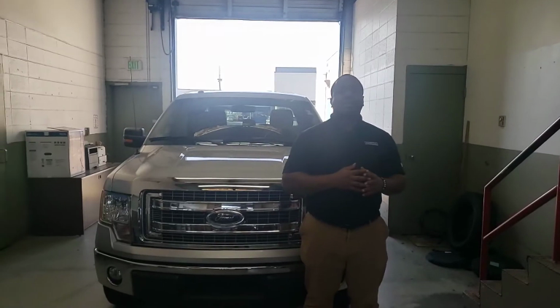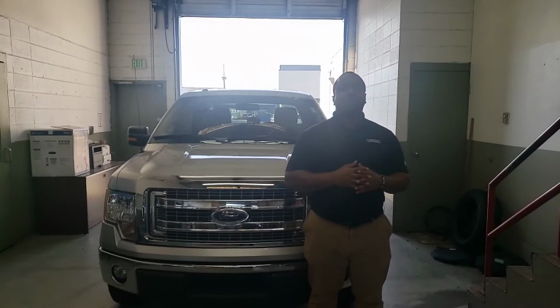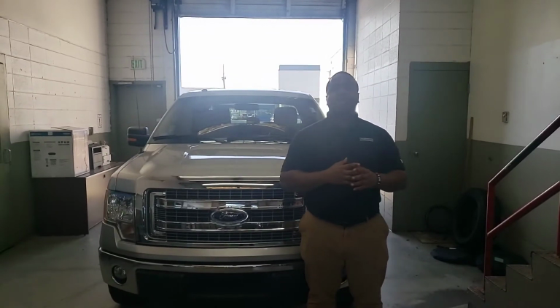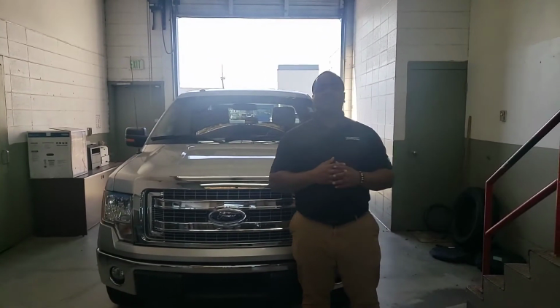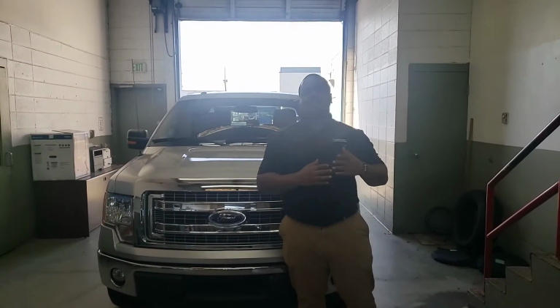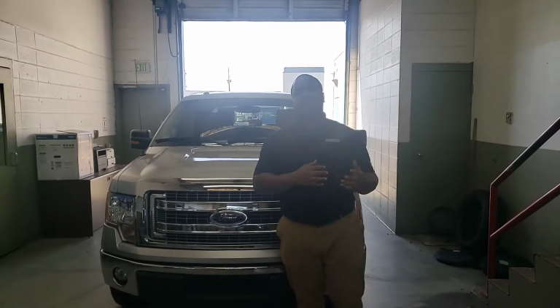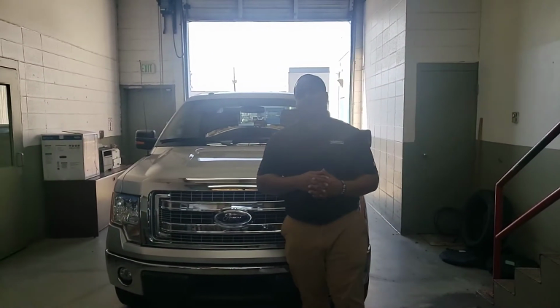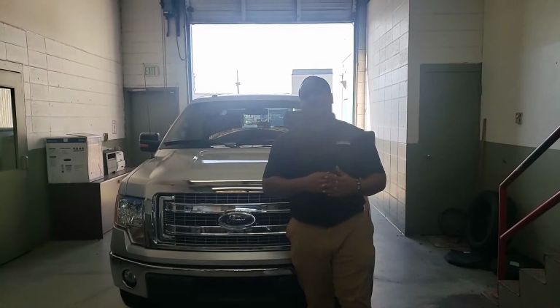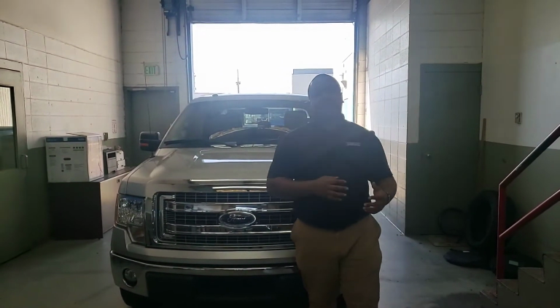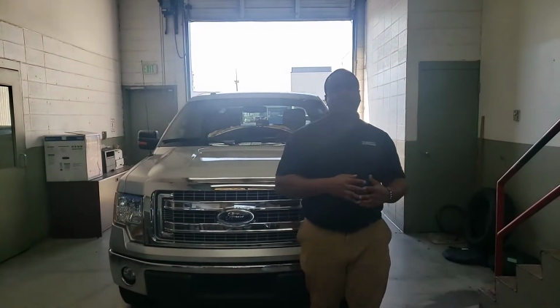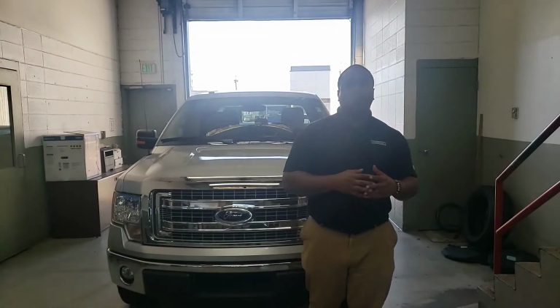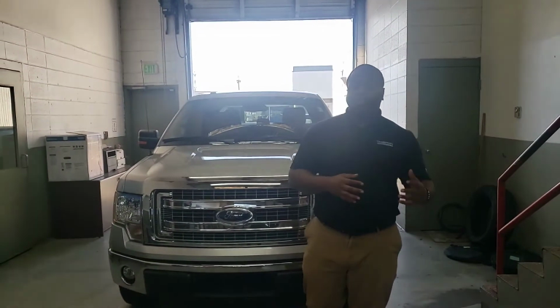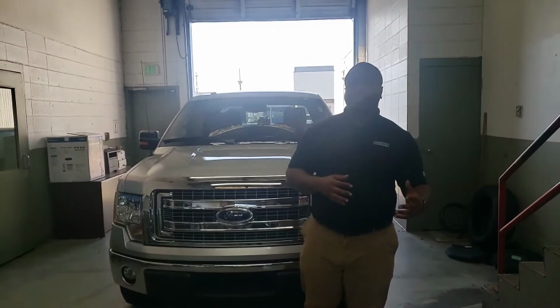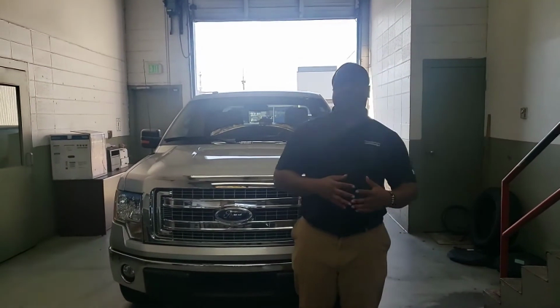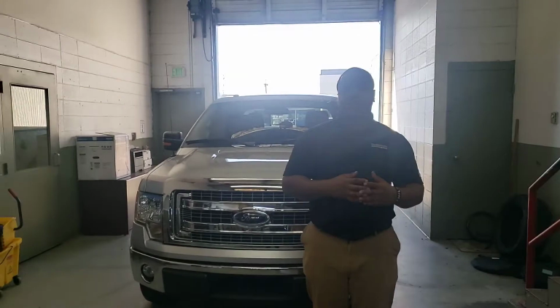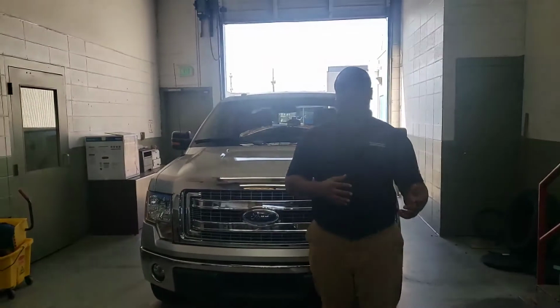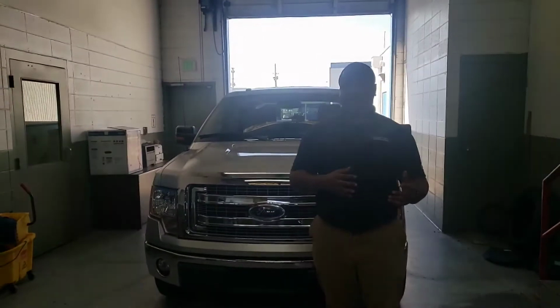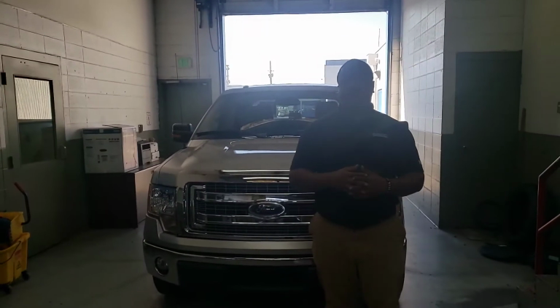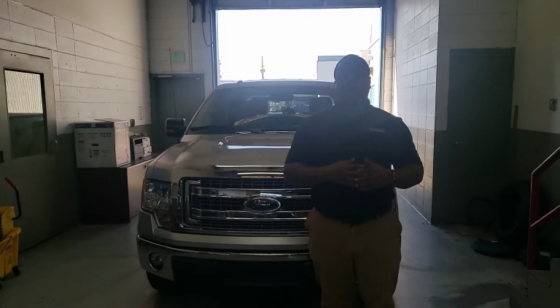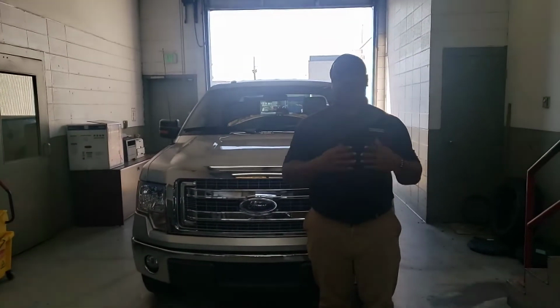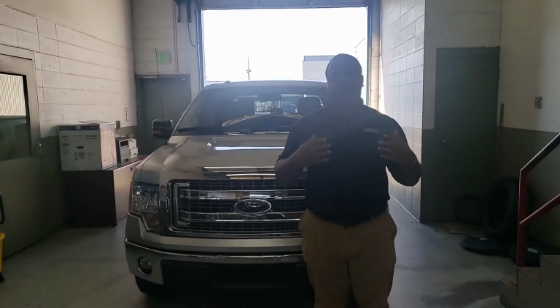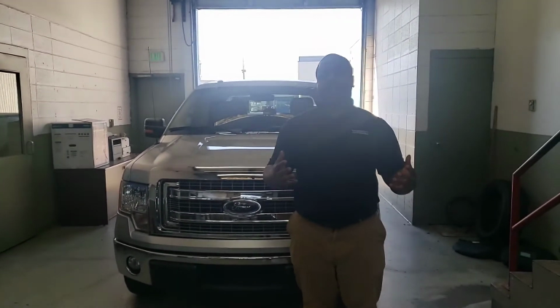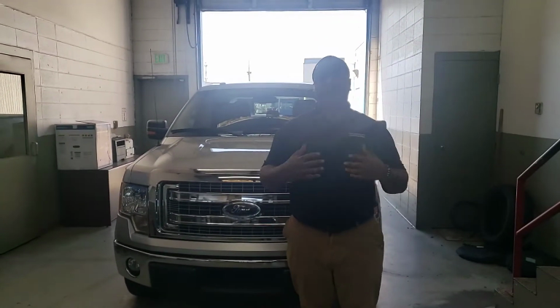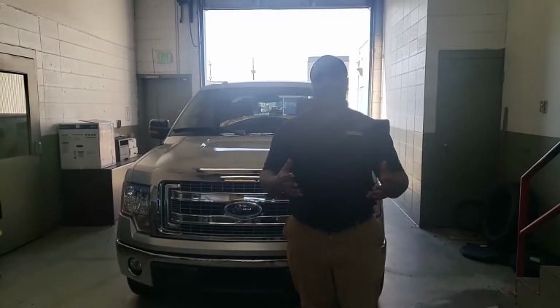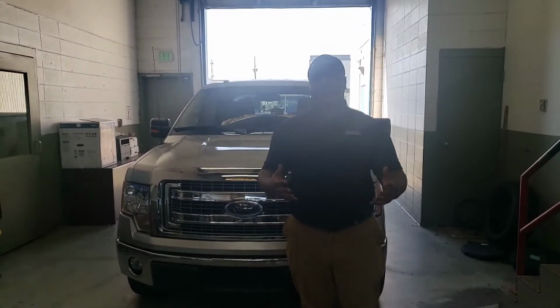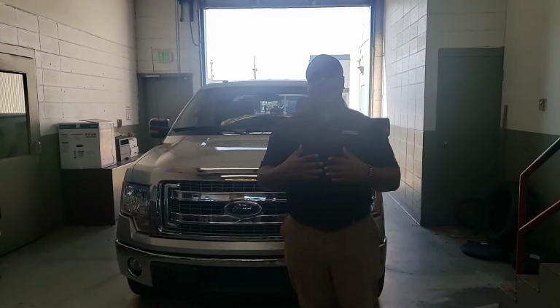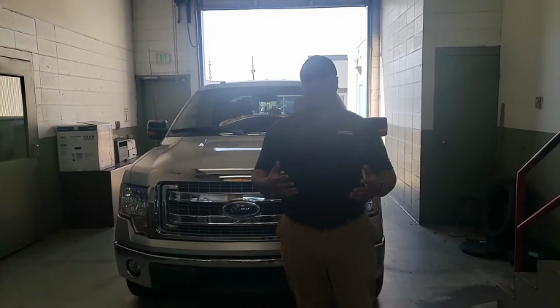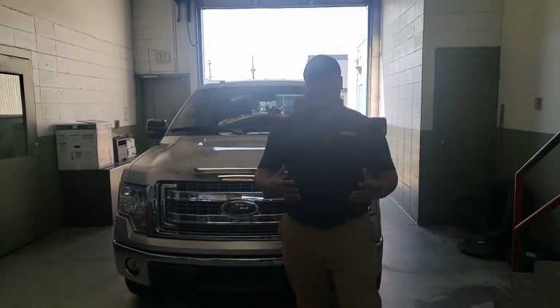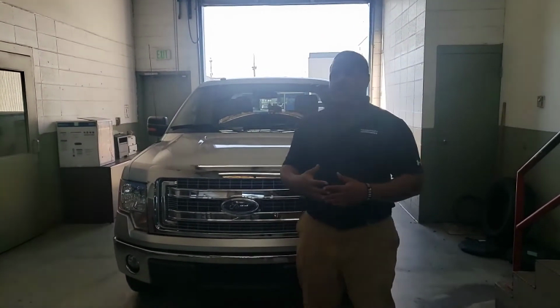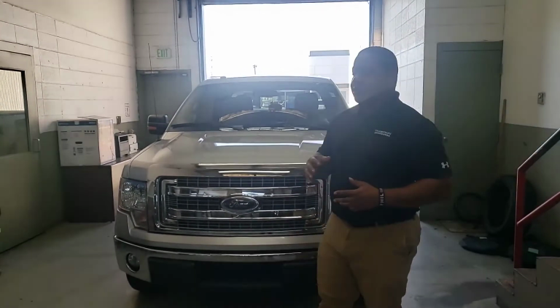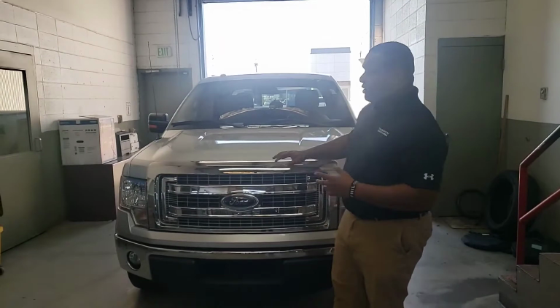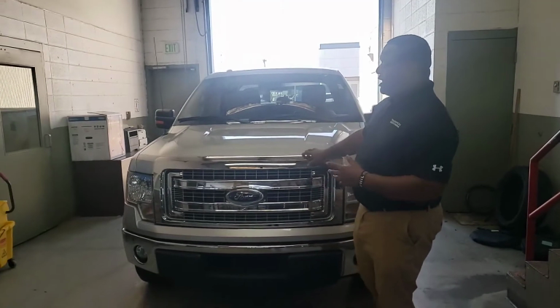Good morning Clinton, this is Phil Nelson with Sam Brown Honda and Hoover. Just wanted to shoot you a quick video to introduce myself. First off, we'd like to thank you for giving us an opportunity to earn your business on this vehicle right here.